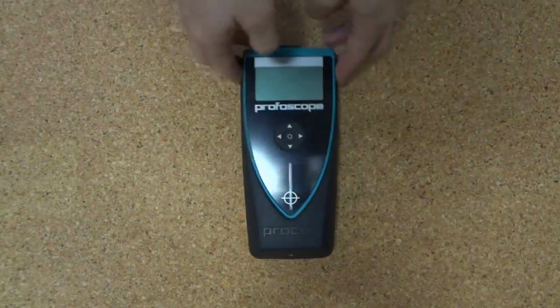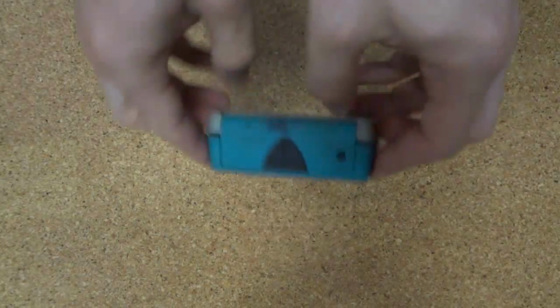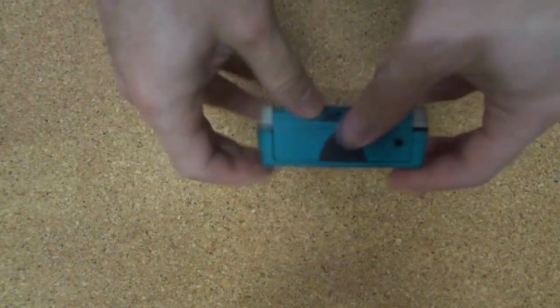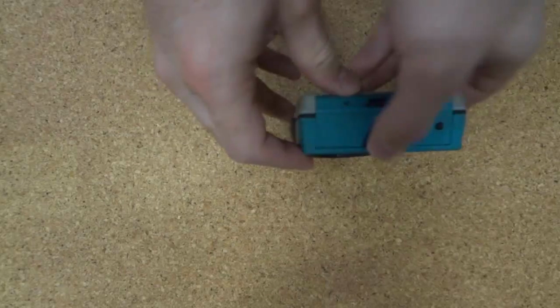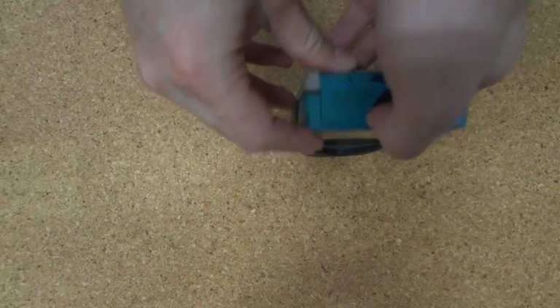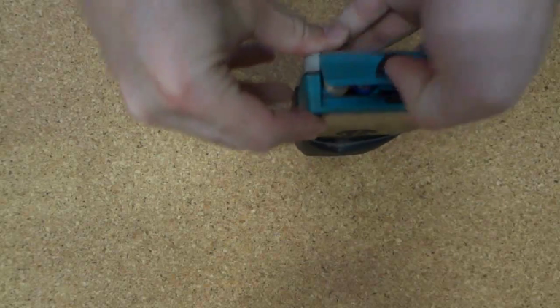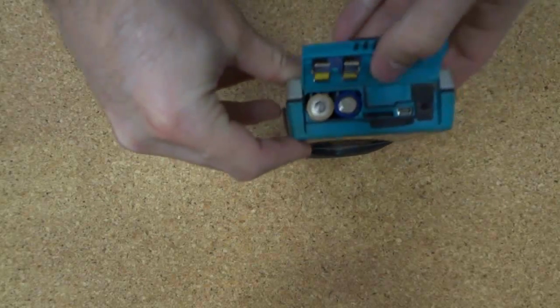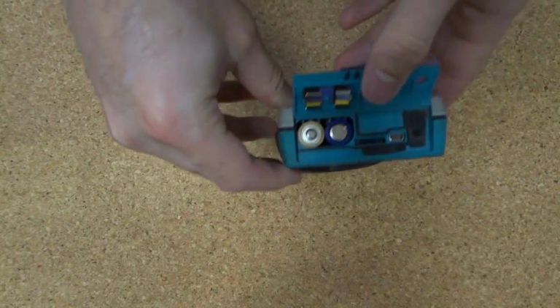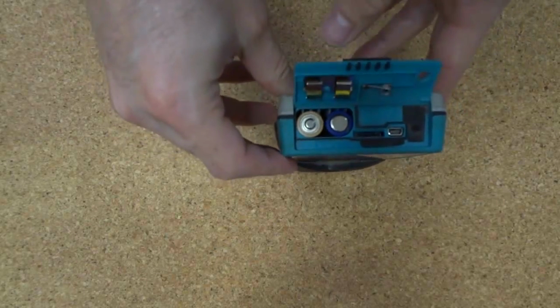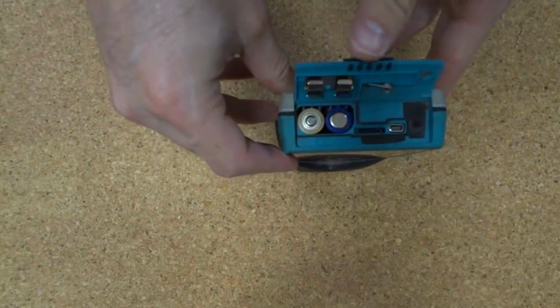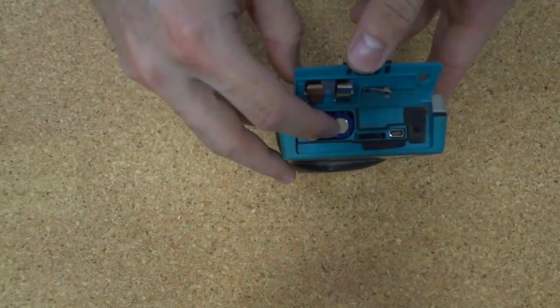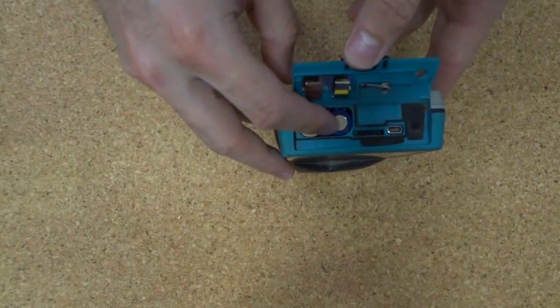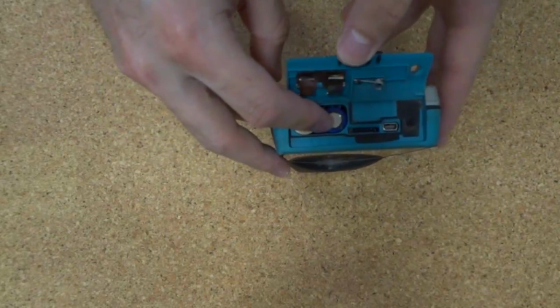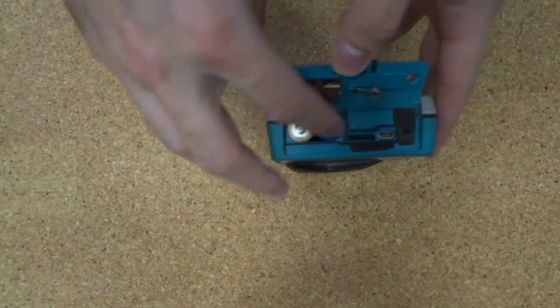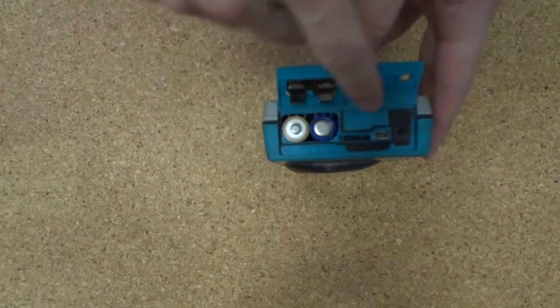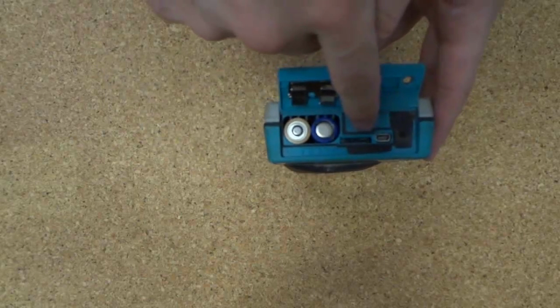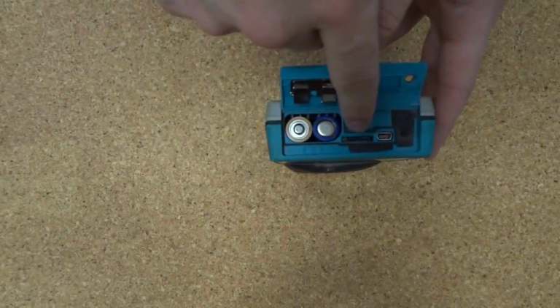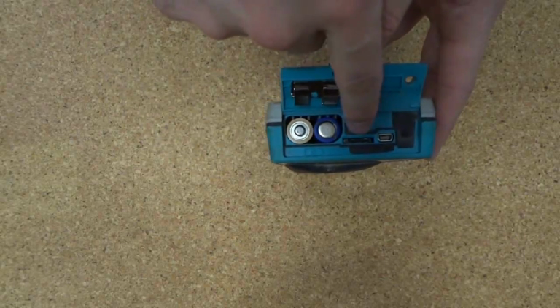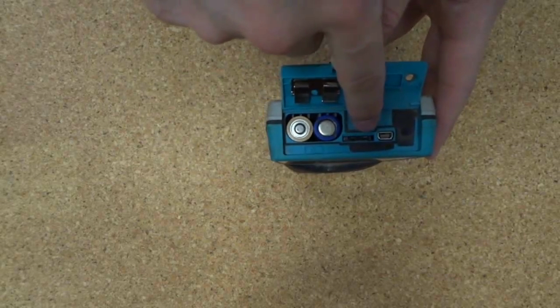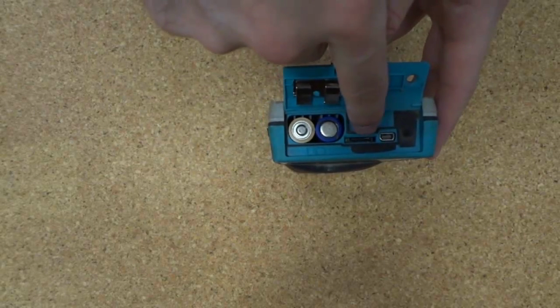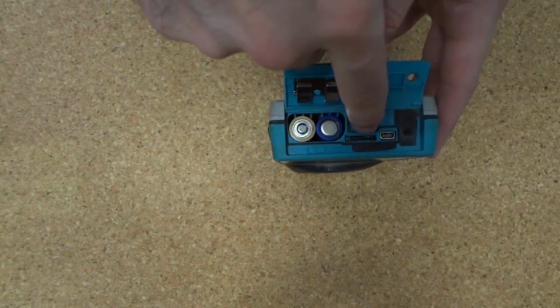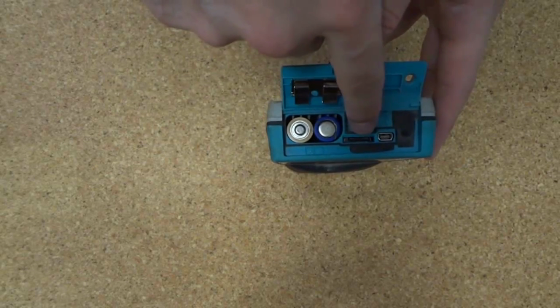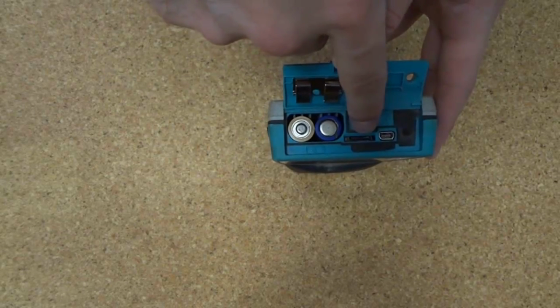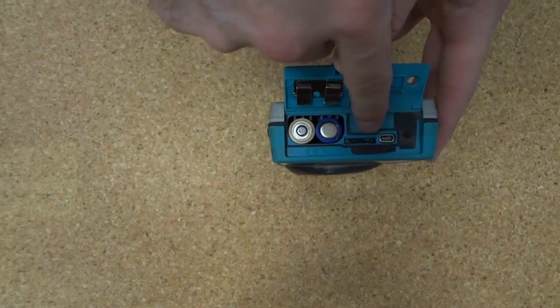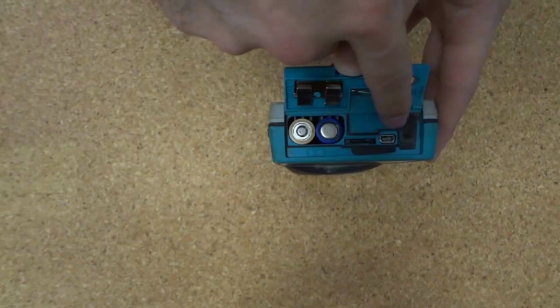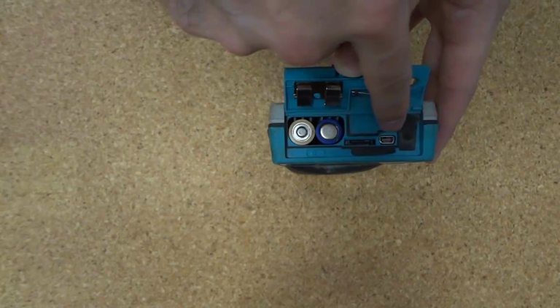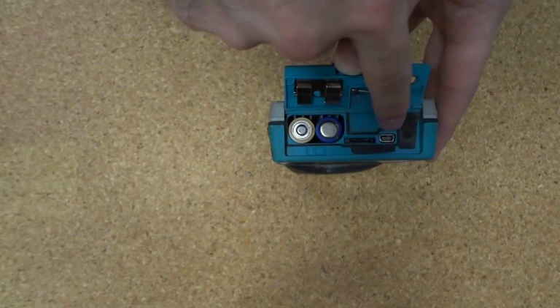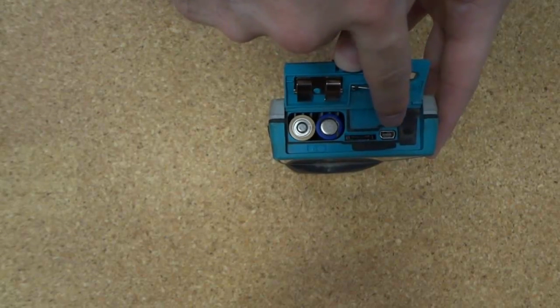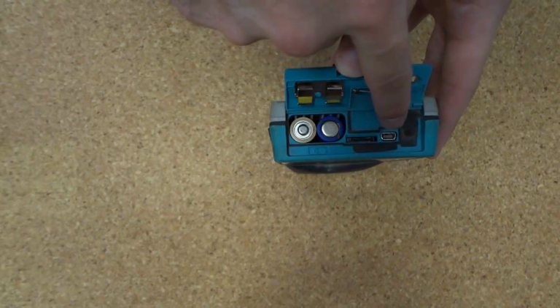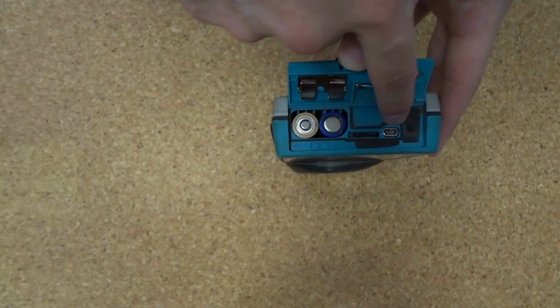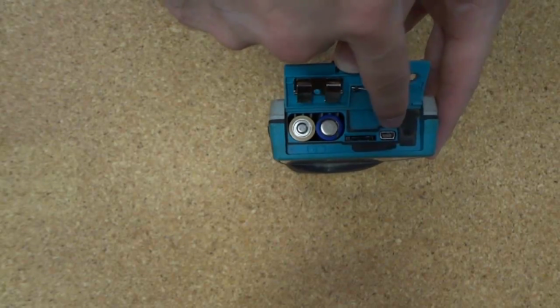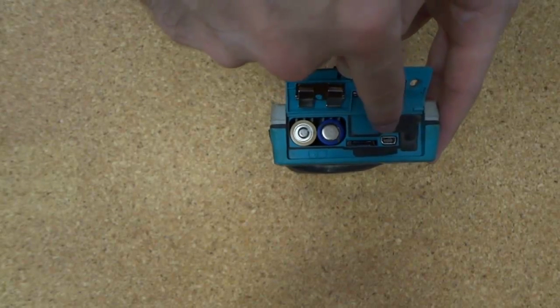The Profiscope cover meter runs off AA batteries, which can be seen under the cover here. You can also see the memory card used to store data for the data logging model, and the USB port for, again with the data logging model, taking data off.